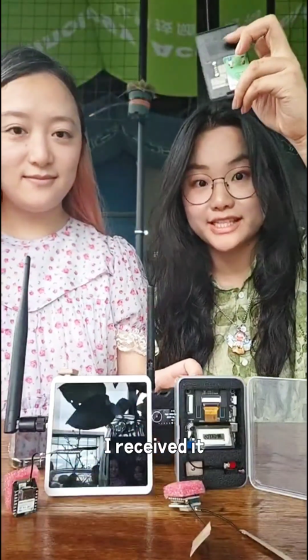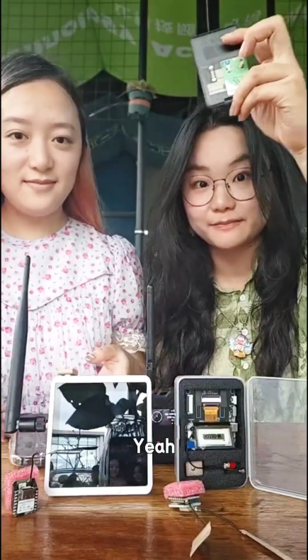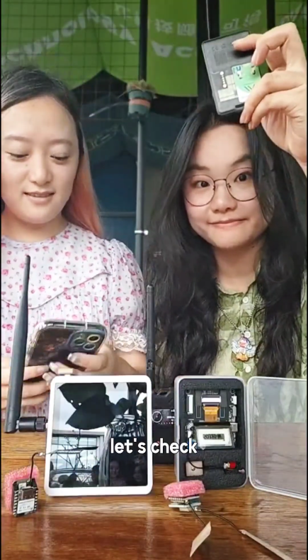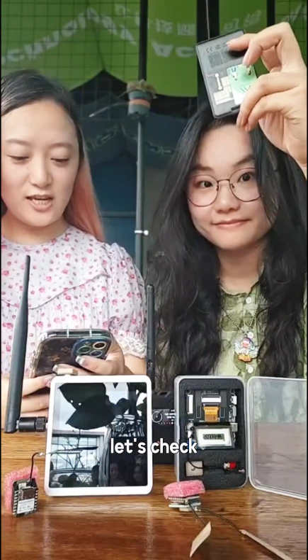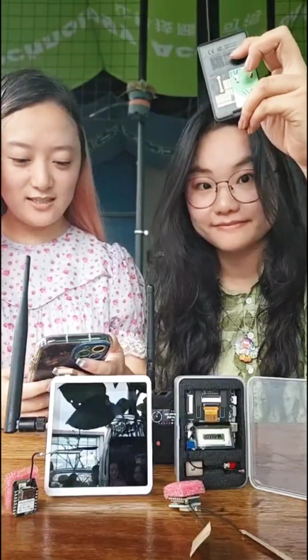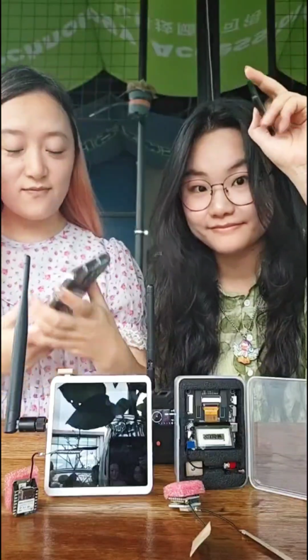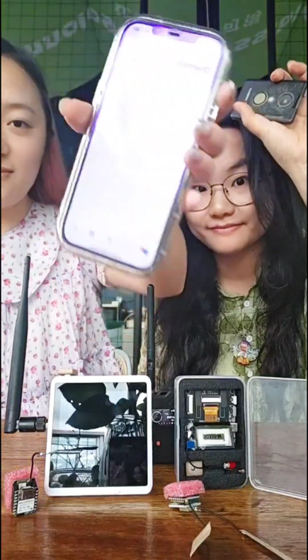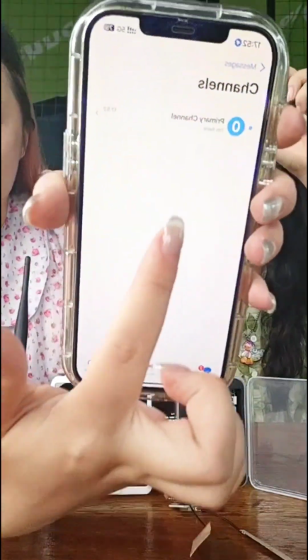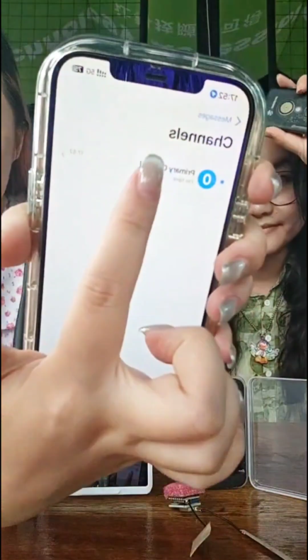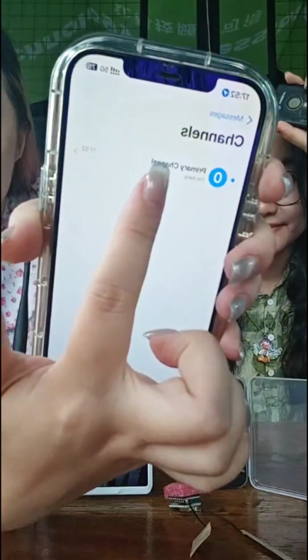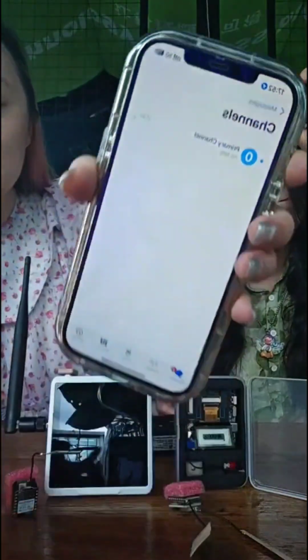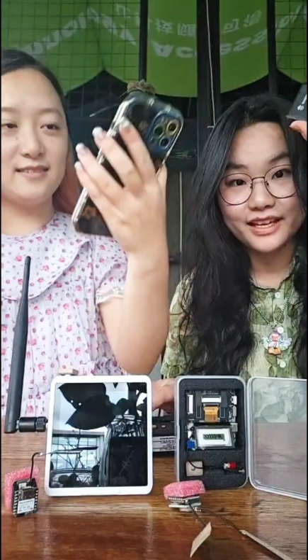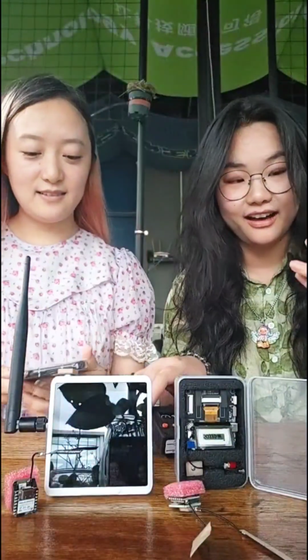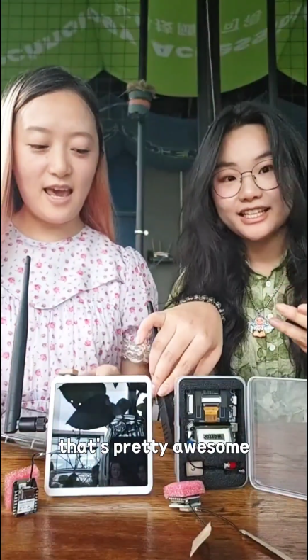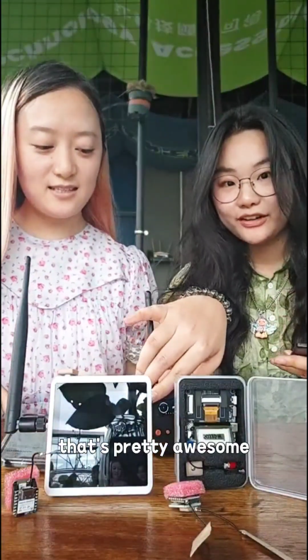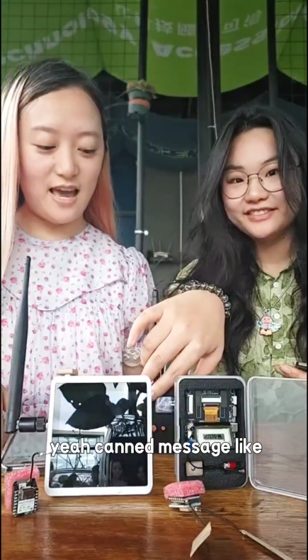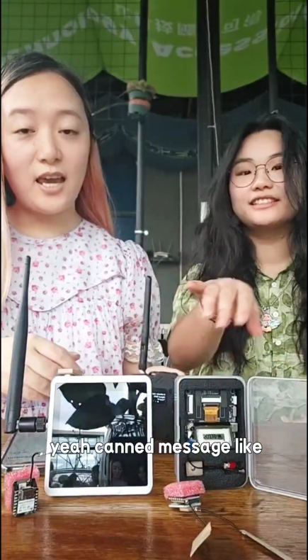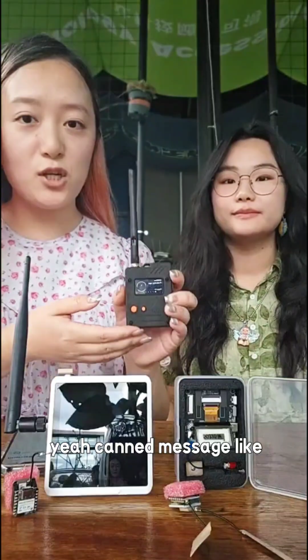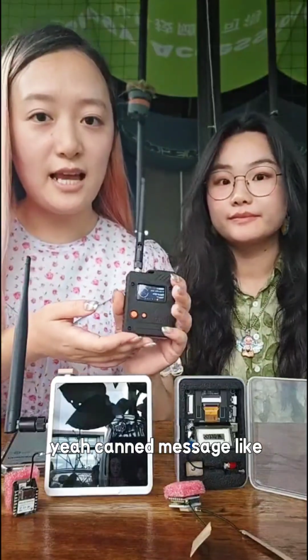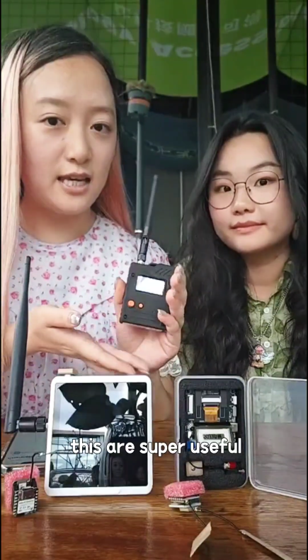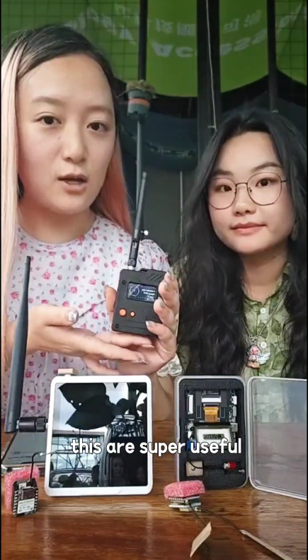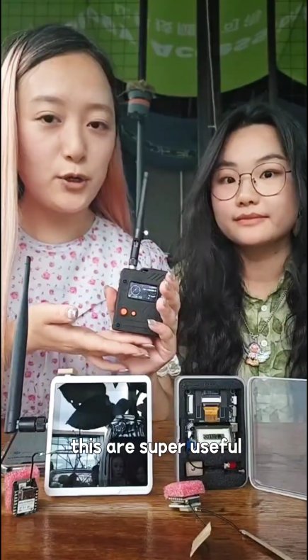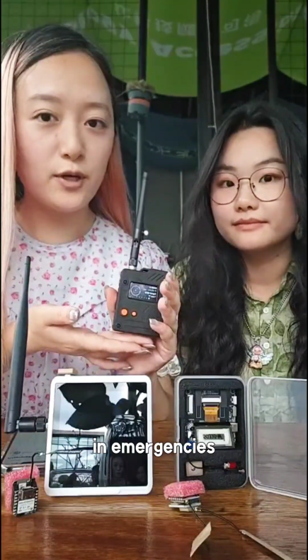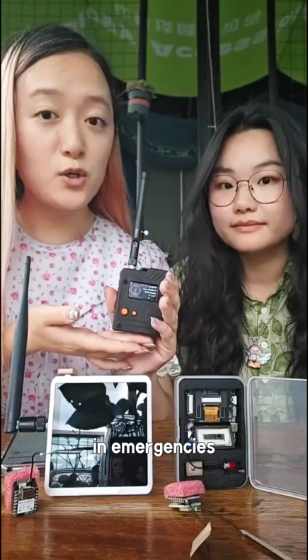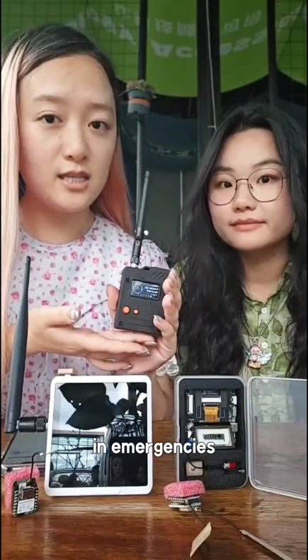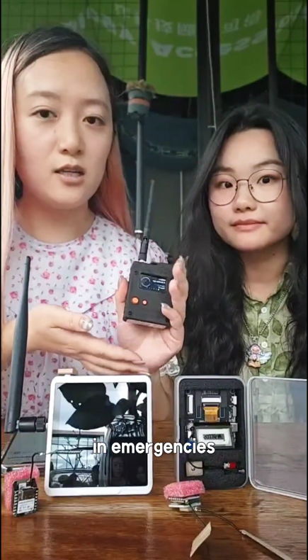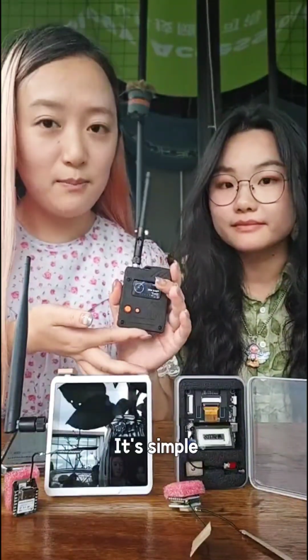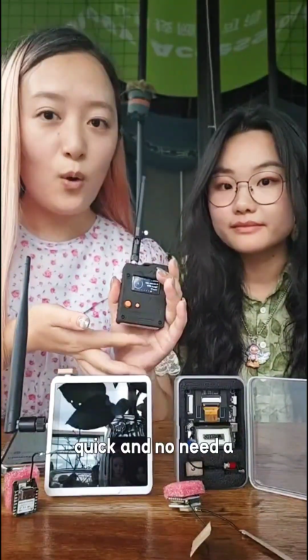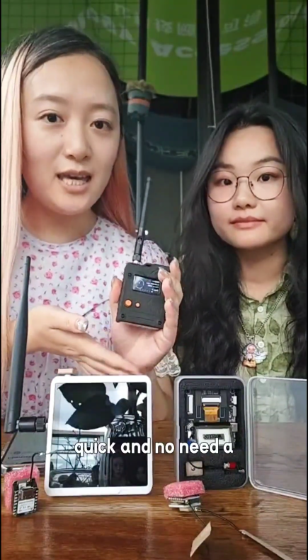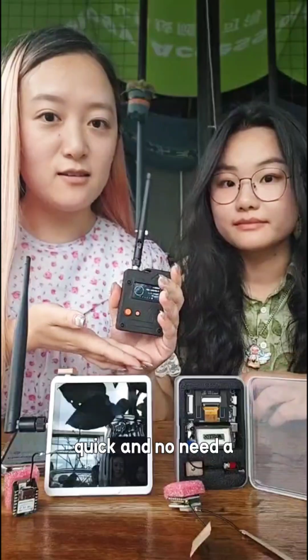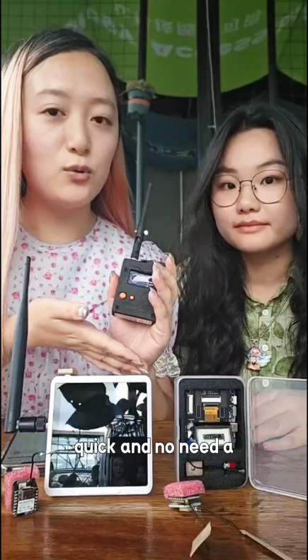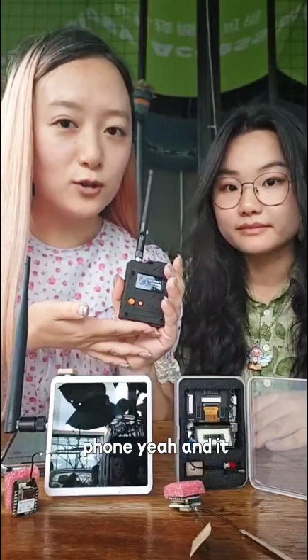I received it. Received! That's pretty awesome. Canned messages like this are super useful in emergencies — it's simple, quick, and no phone needed.